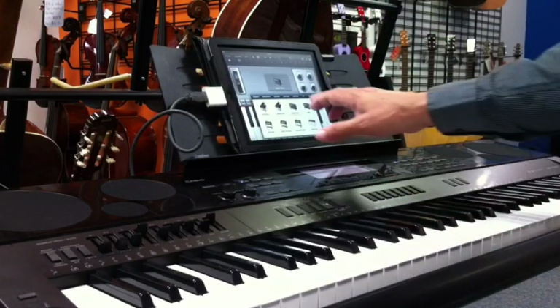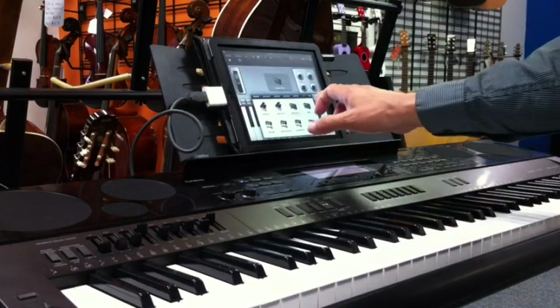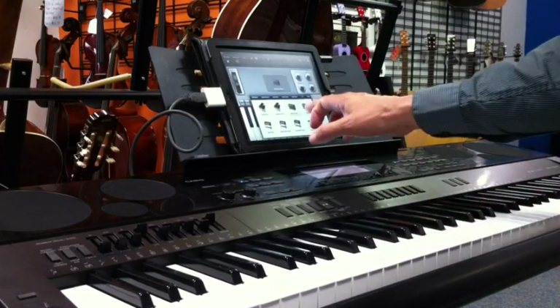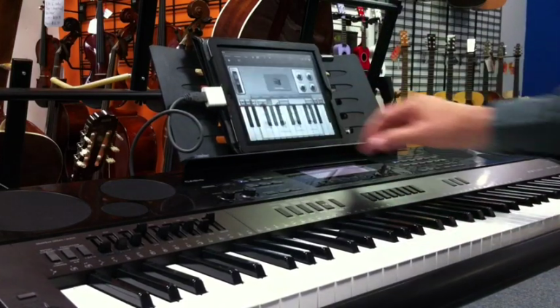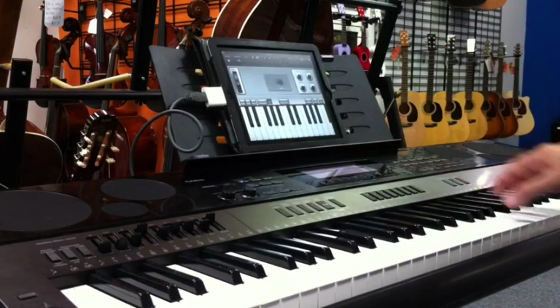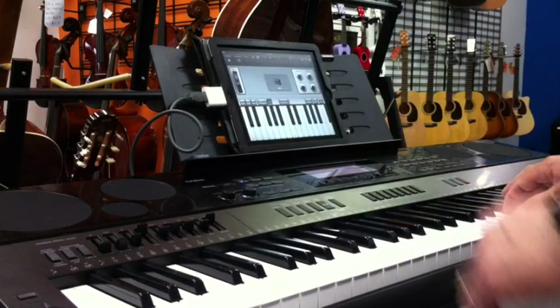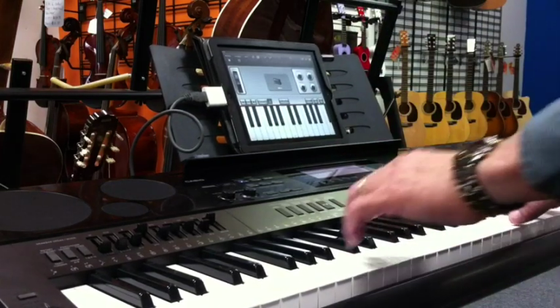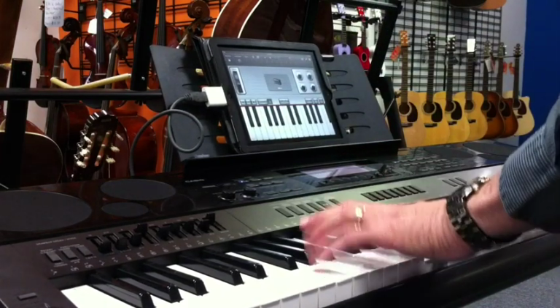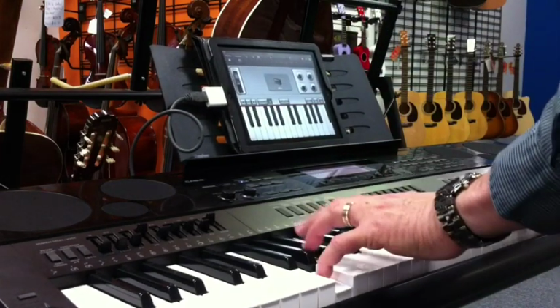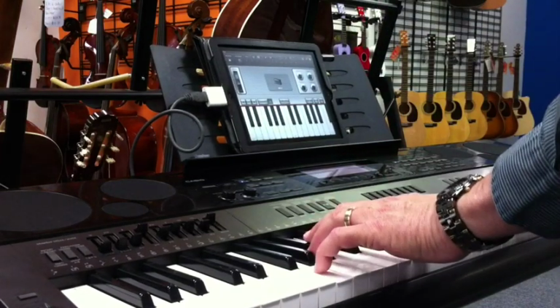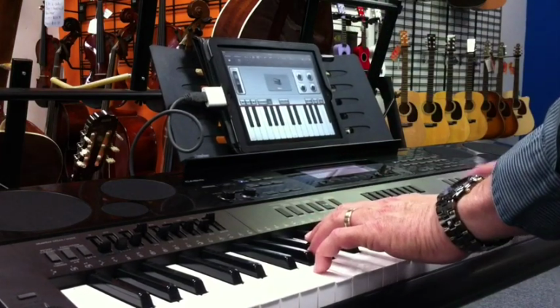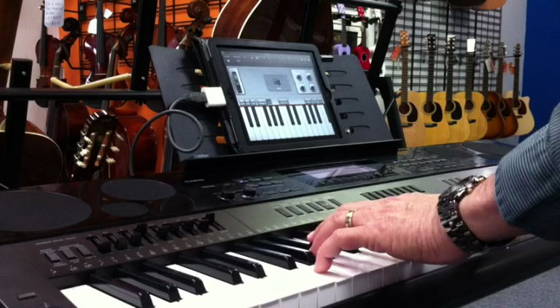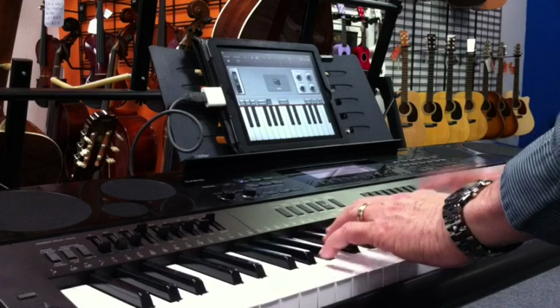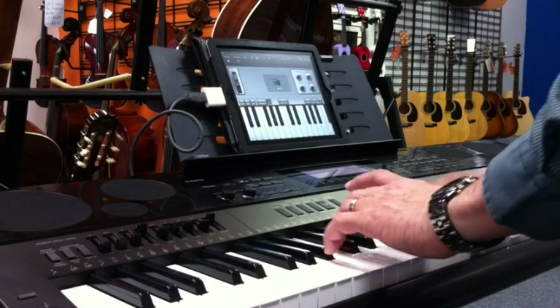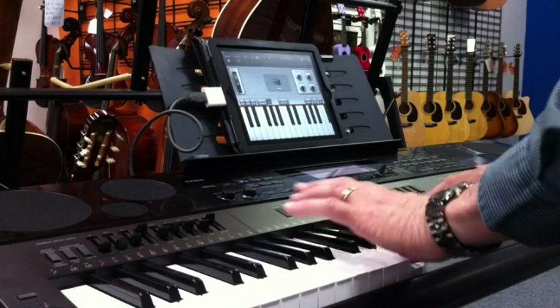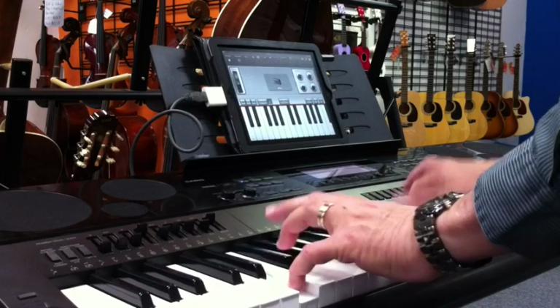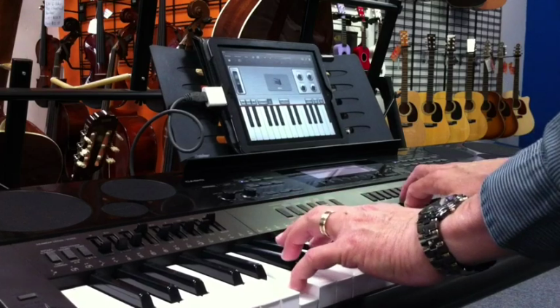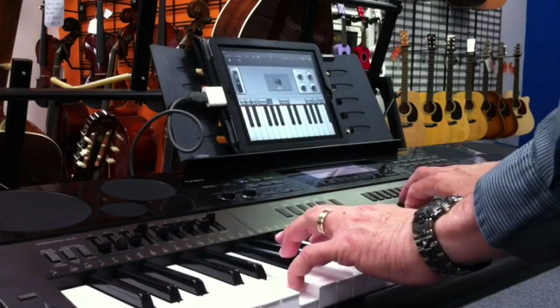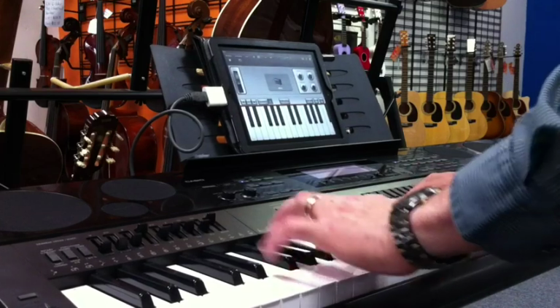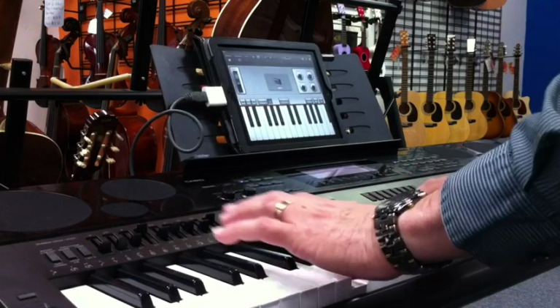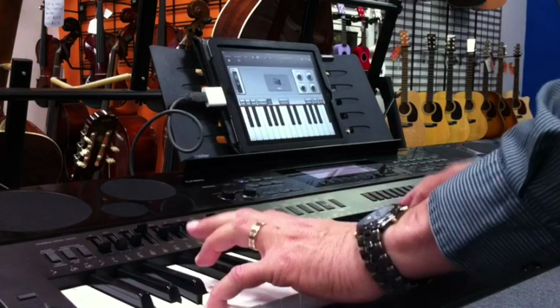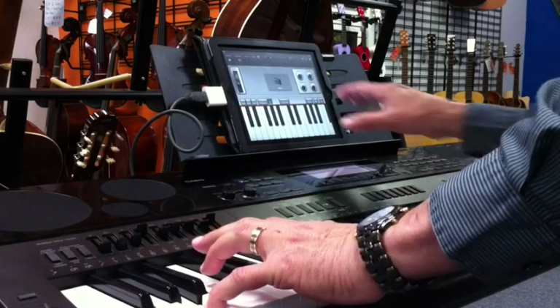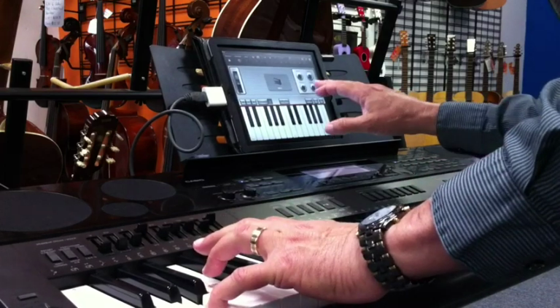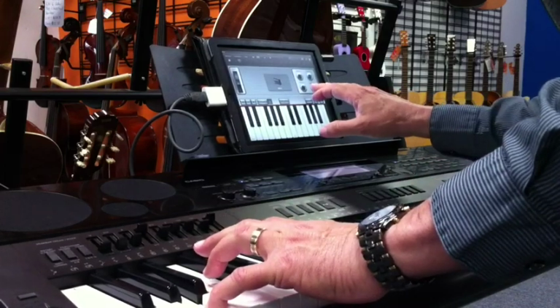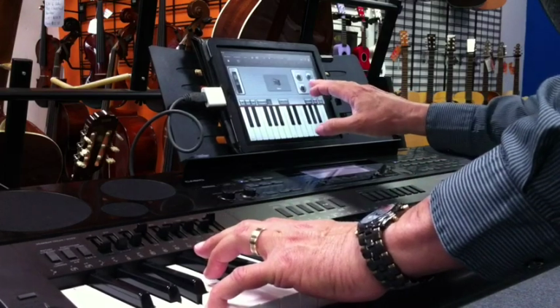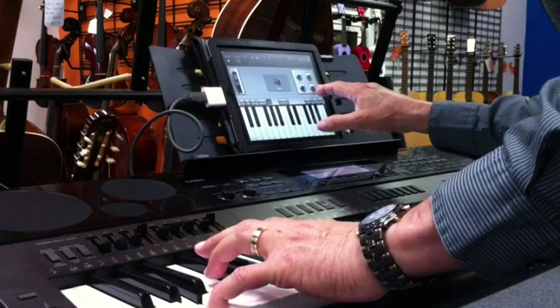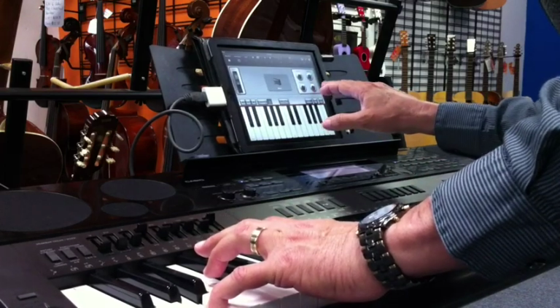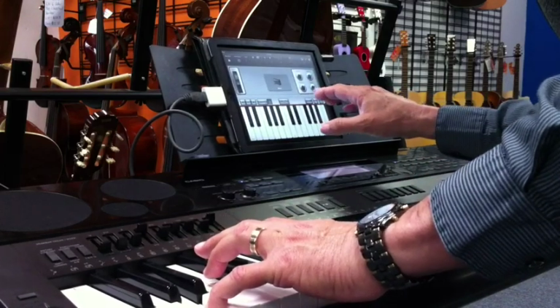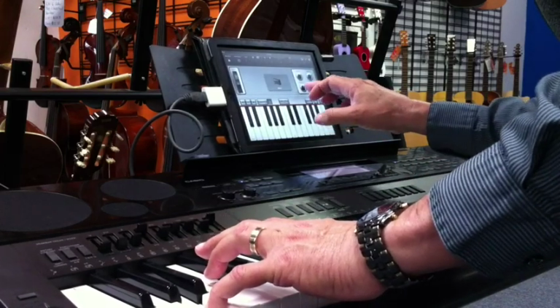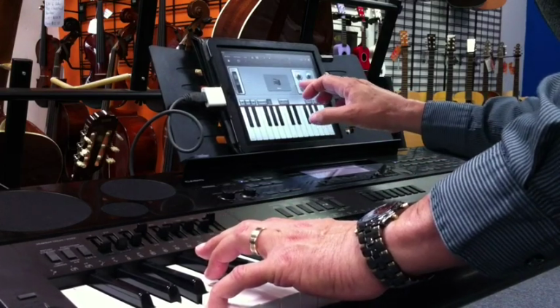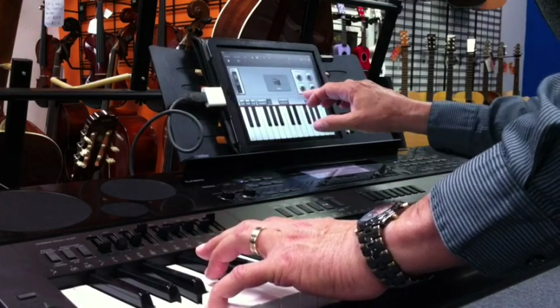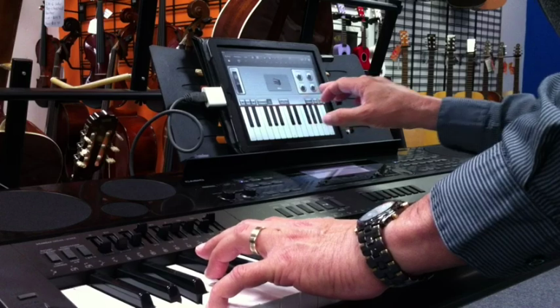I've got a pitch bend. Over here, this is my Wurlitzer piano. If I want some more chorus on there, I can take off the tremolo.